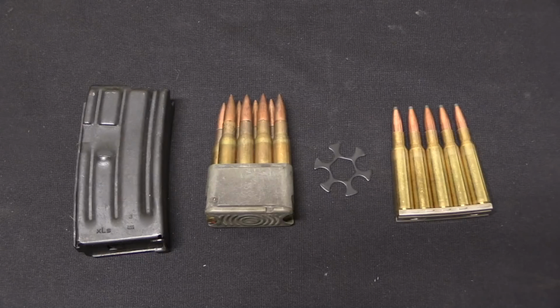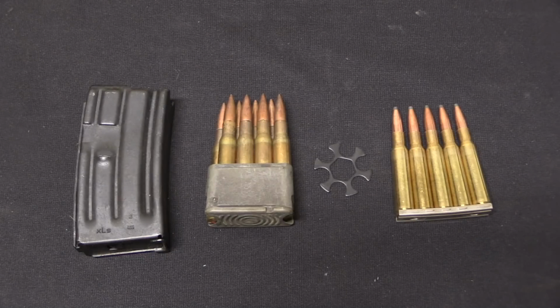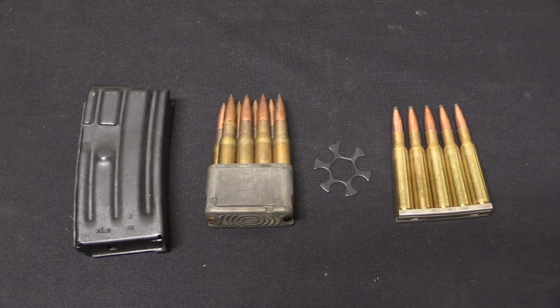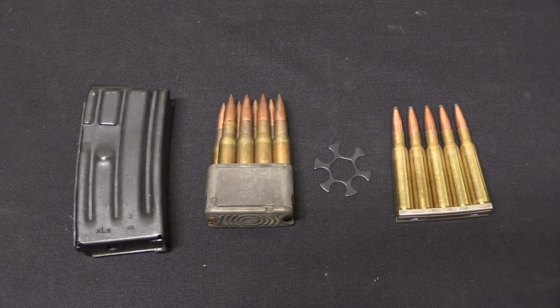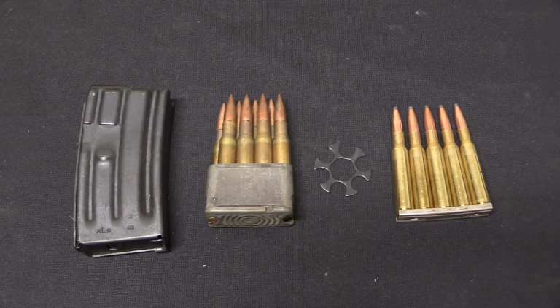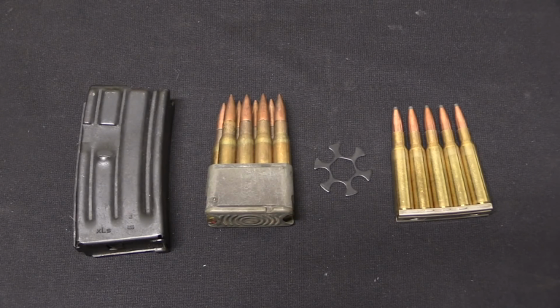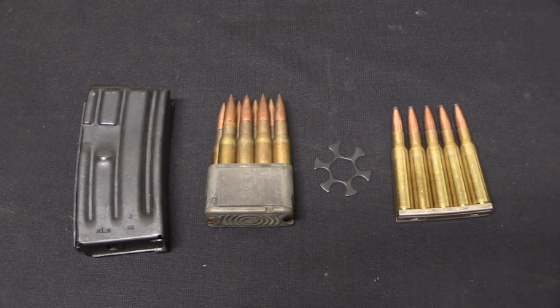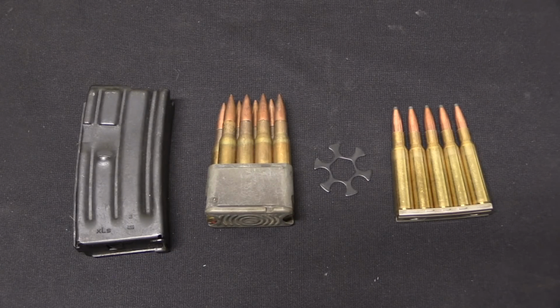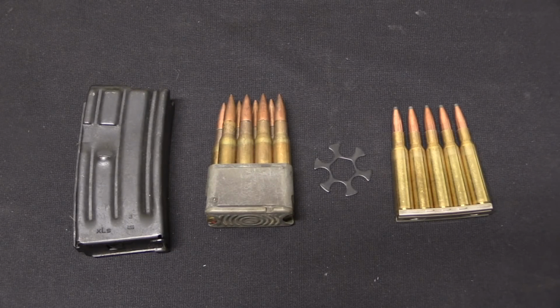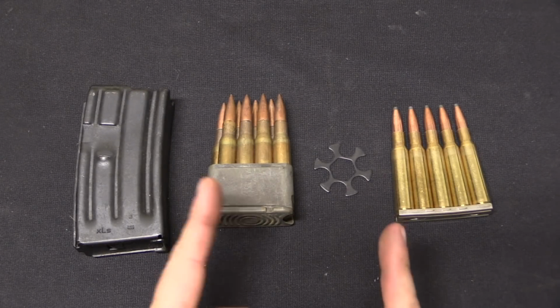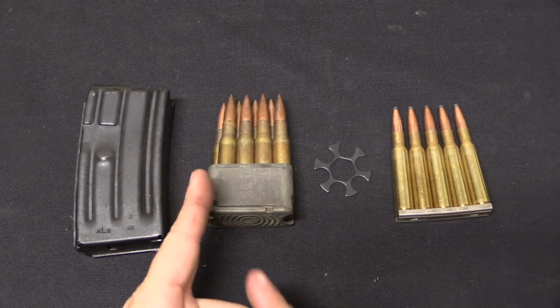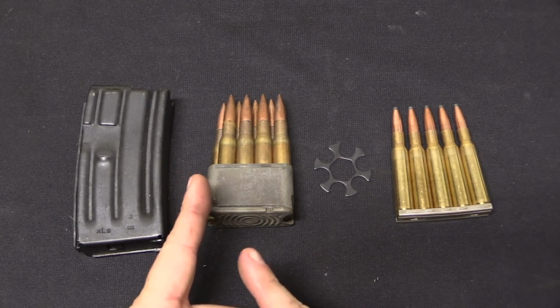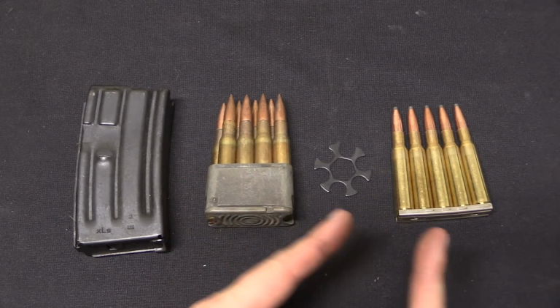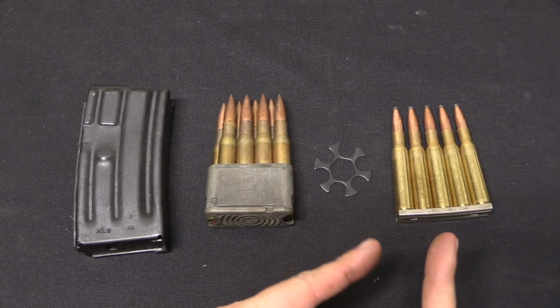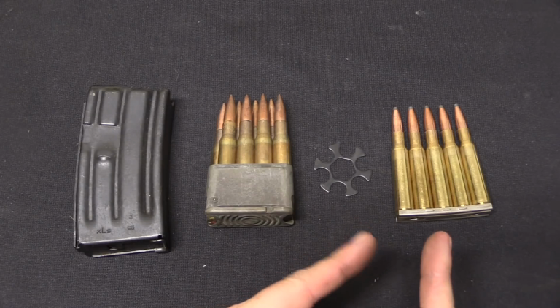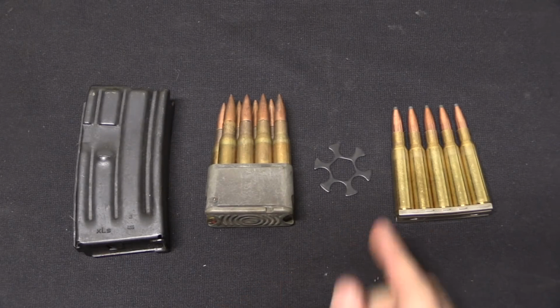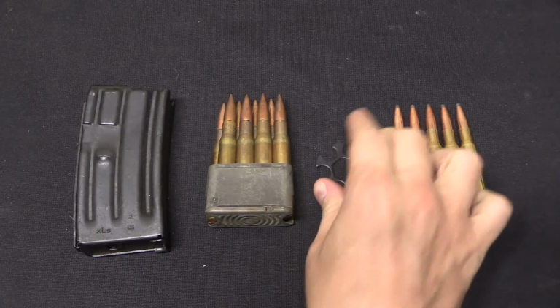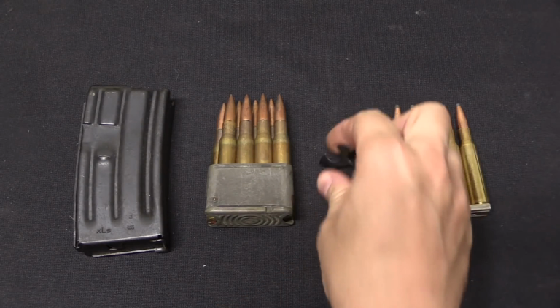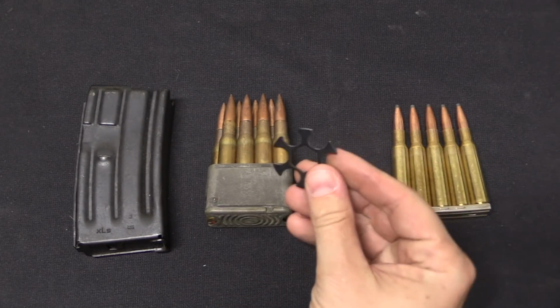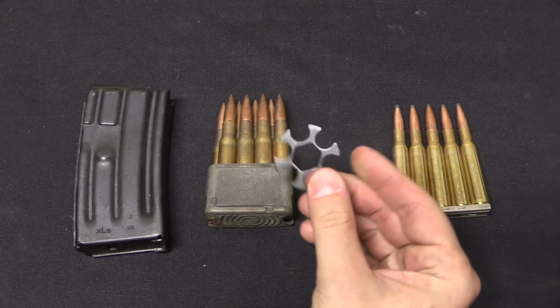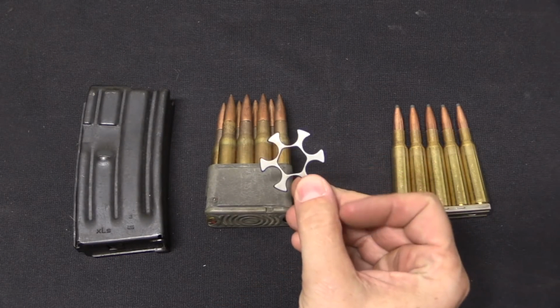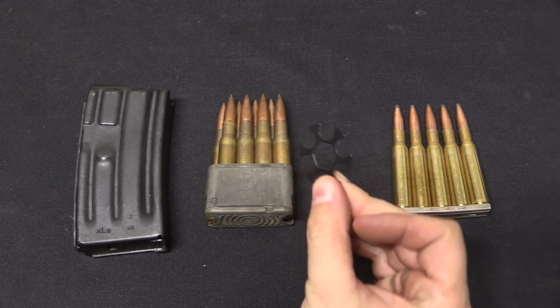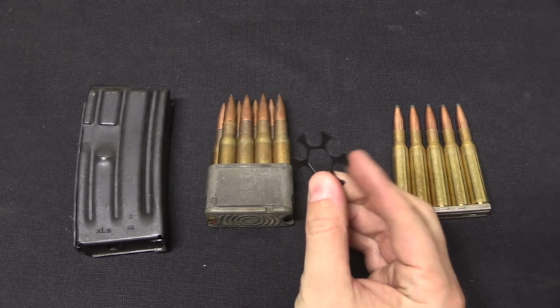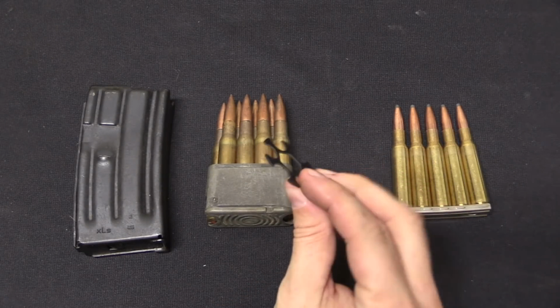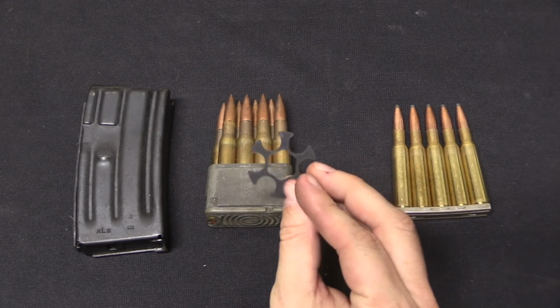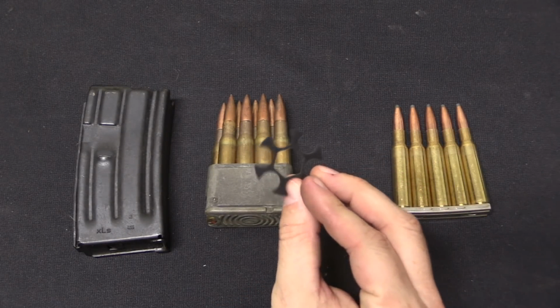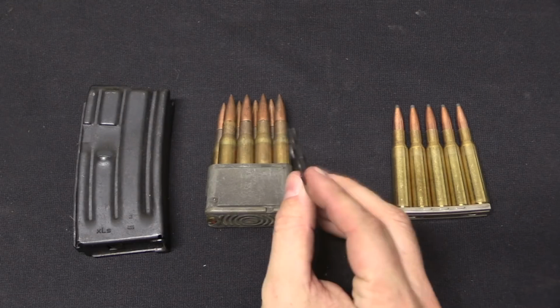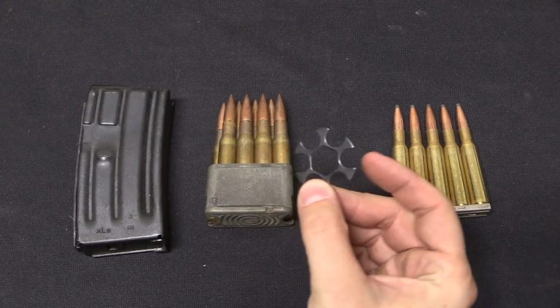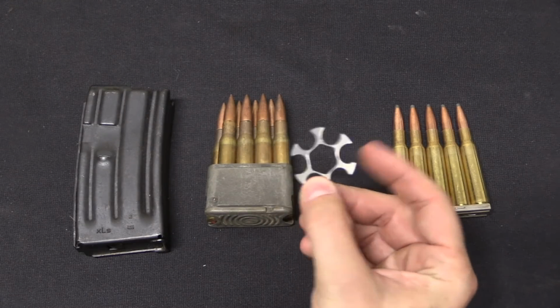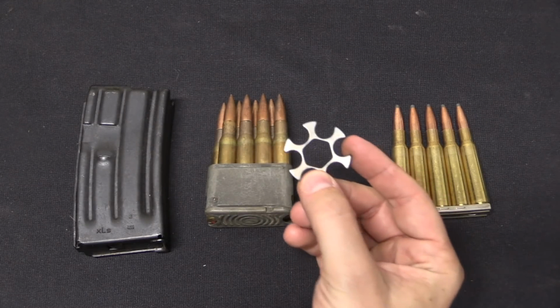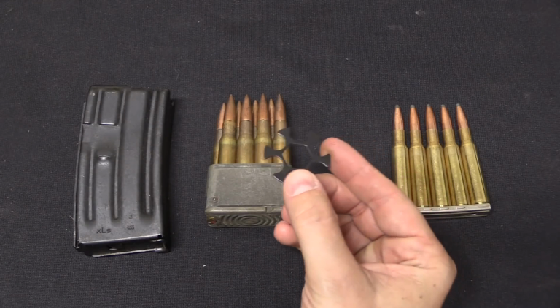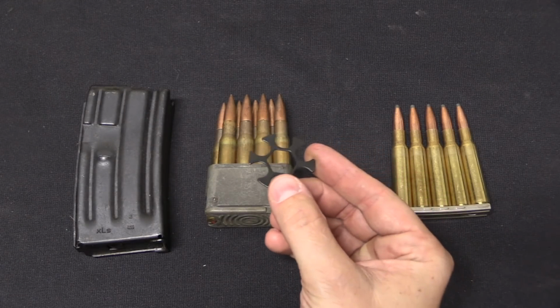Clips for firearms are generally divided into two main types: Mannlicher style and Mauser style. For the purposes of today's video, we are ignoring revolver moon and half-moon clips — we'll talk about those later.